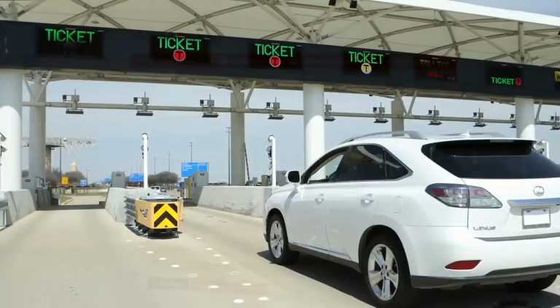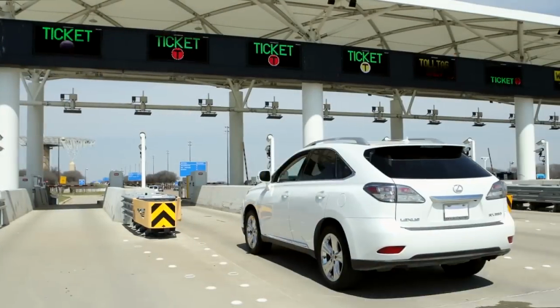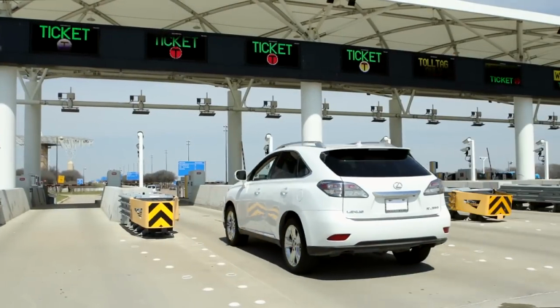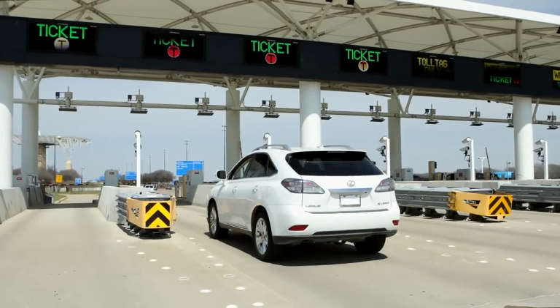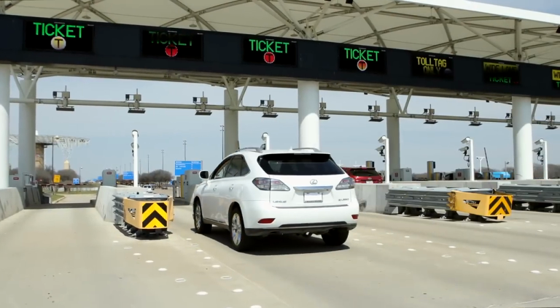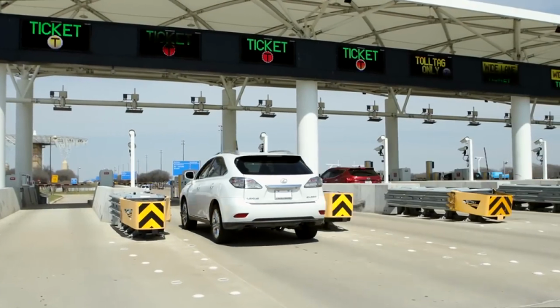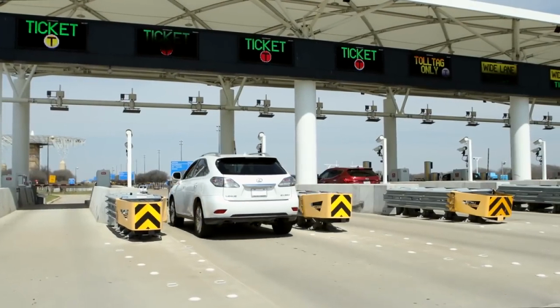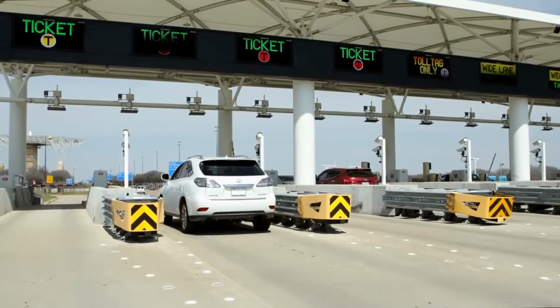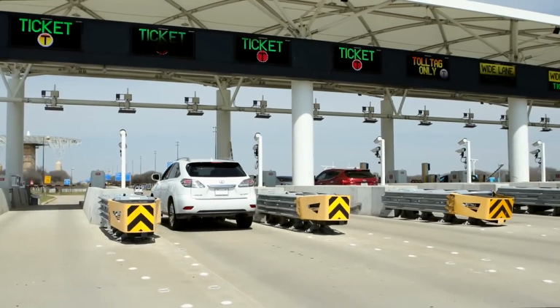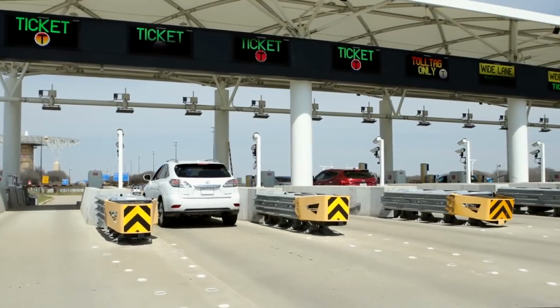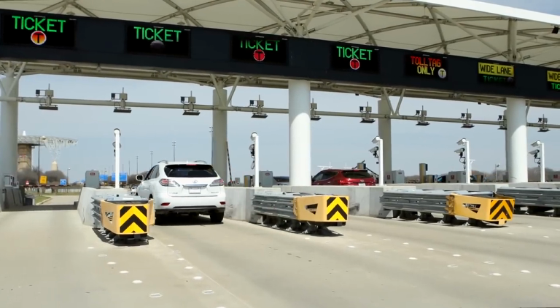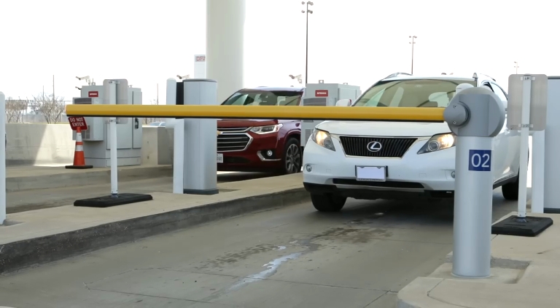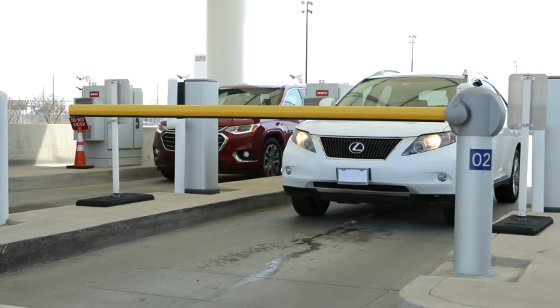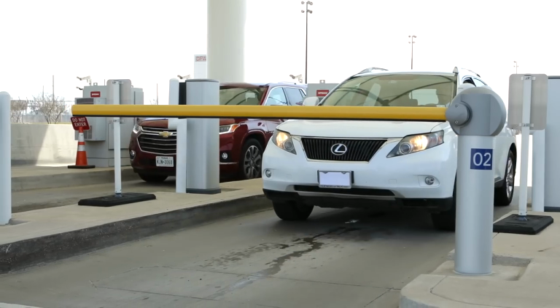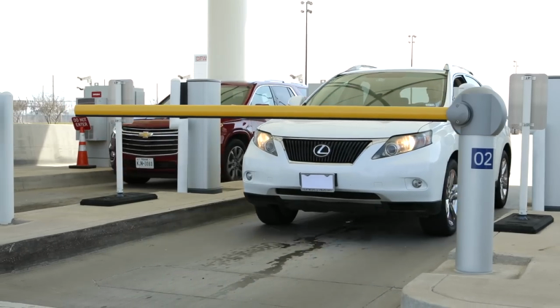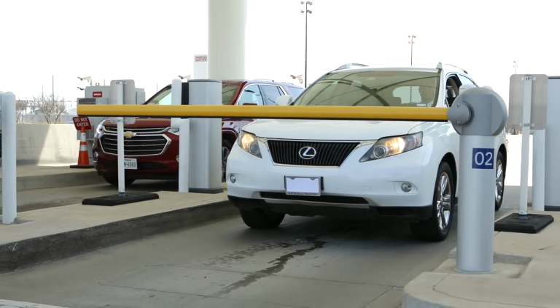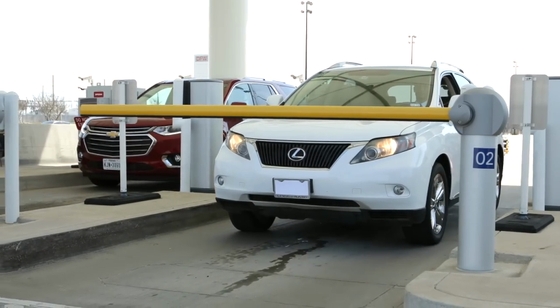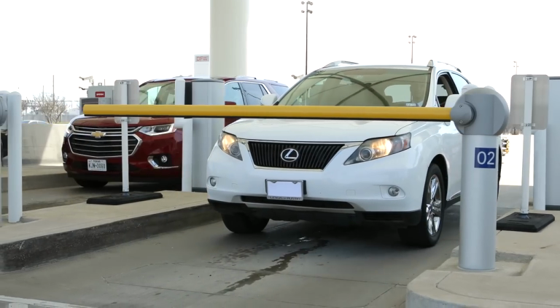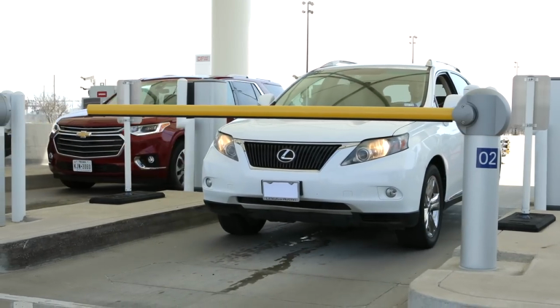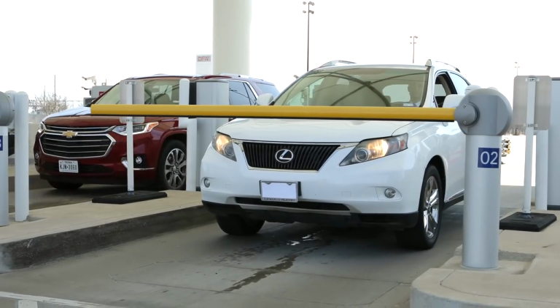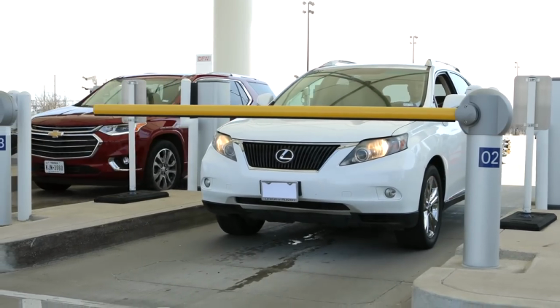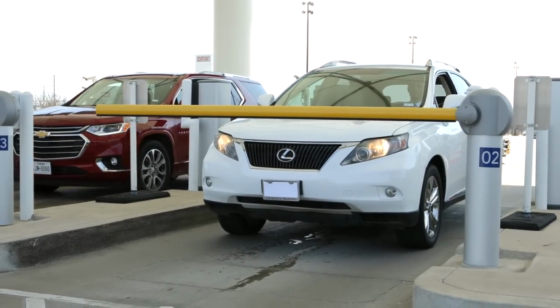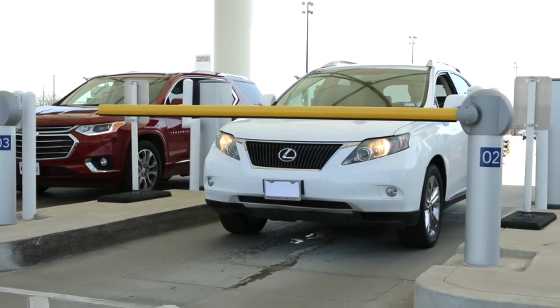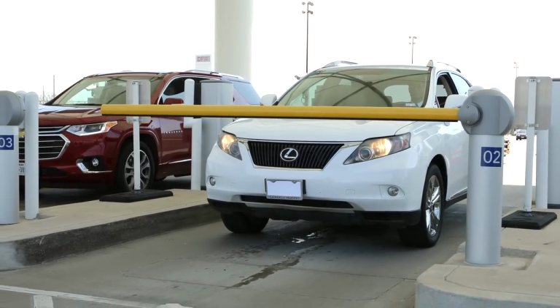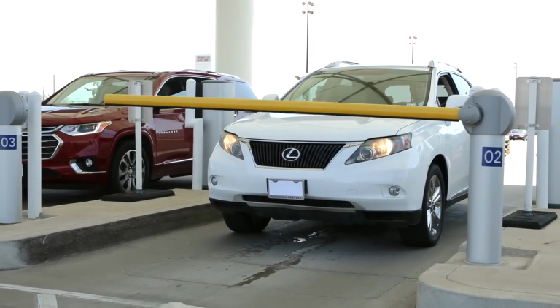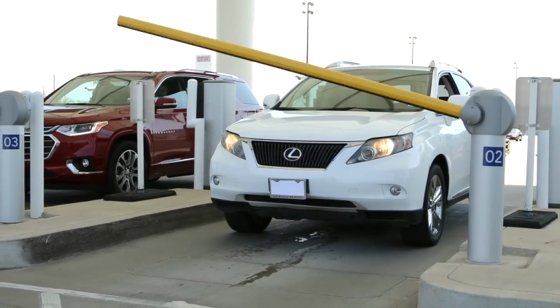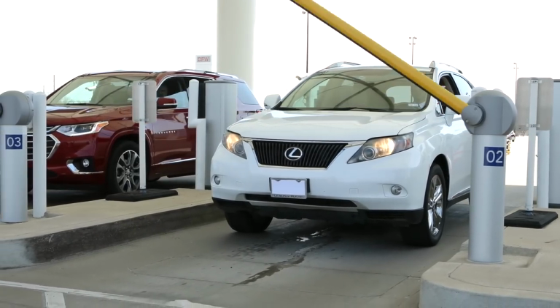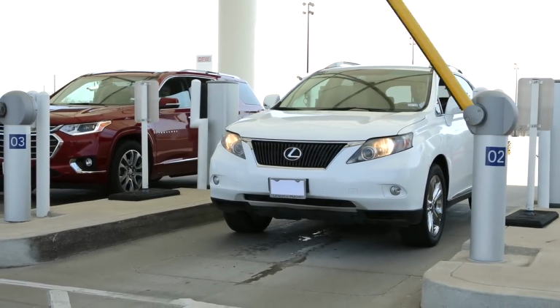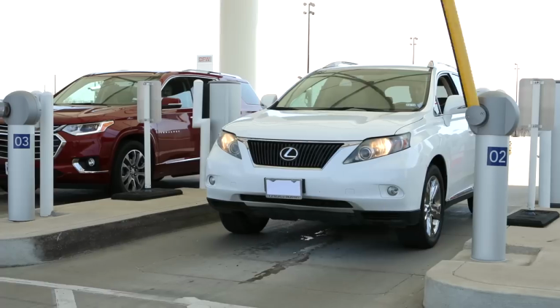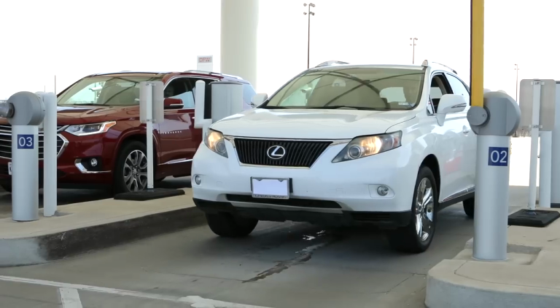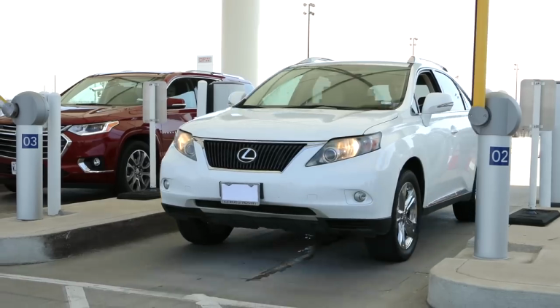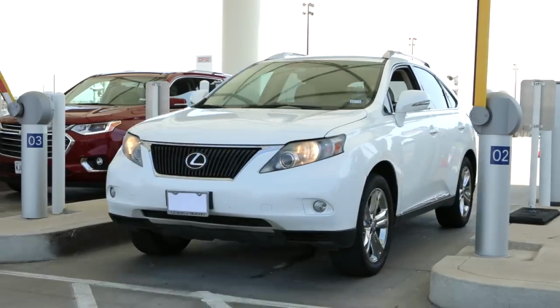When arriving at the airport entrance, simply drive up to the gate. Your toll tag will be read. The gate will open and entry will be granted.